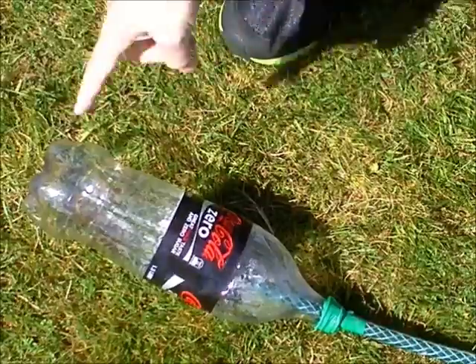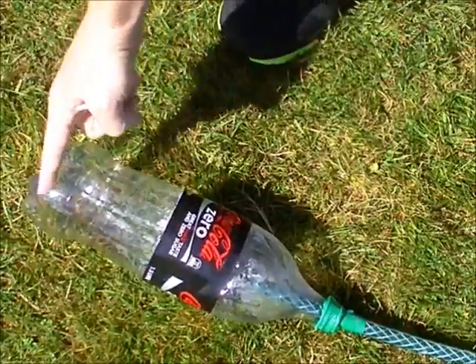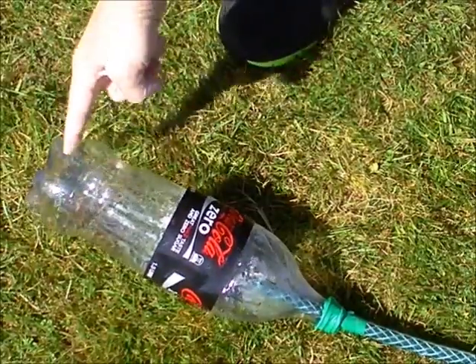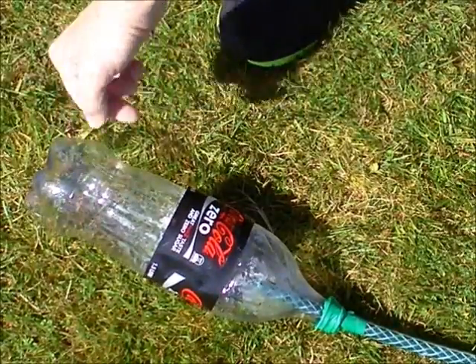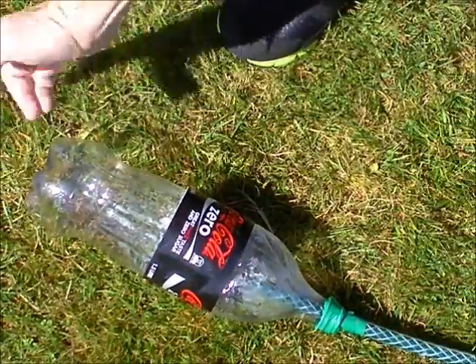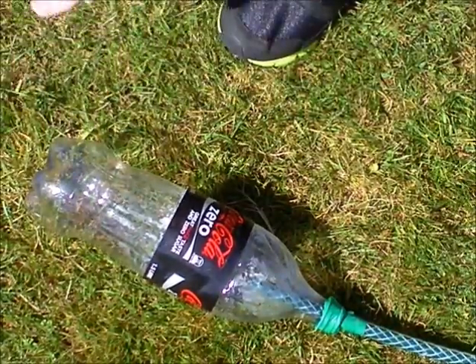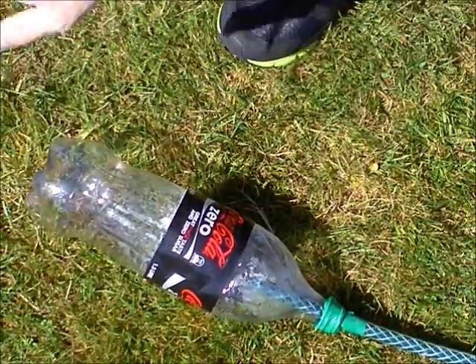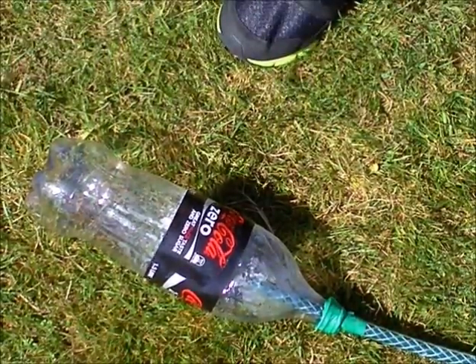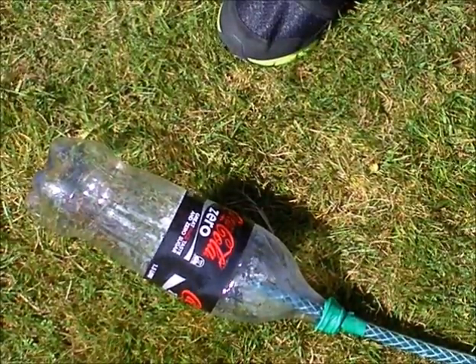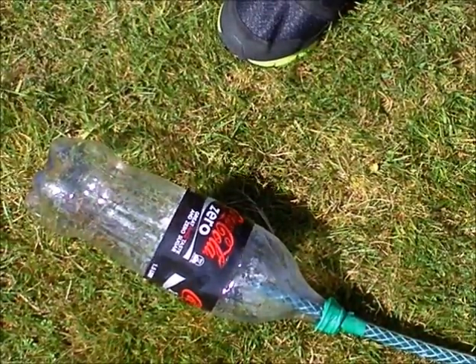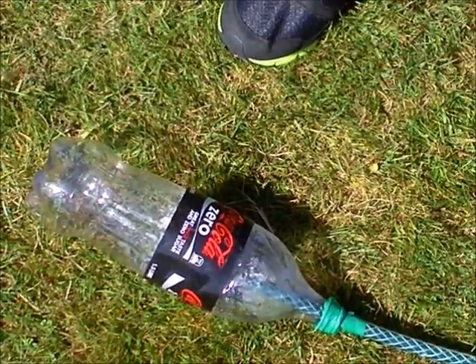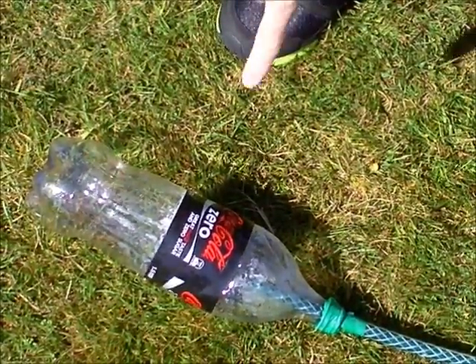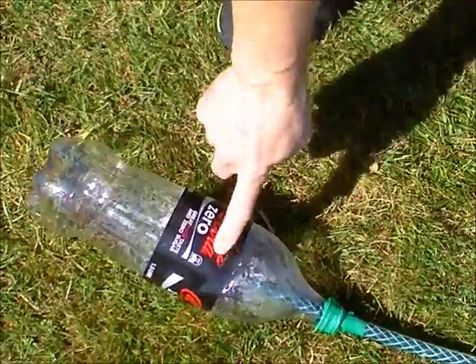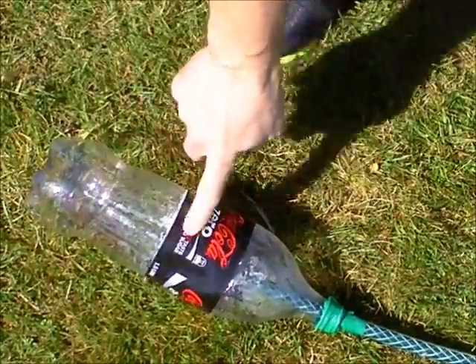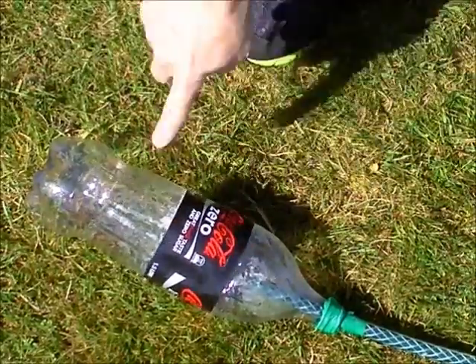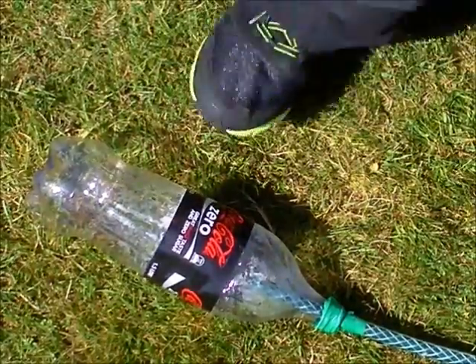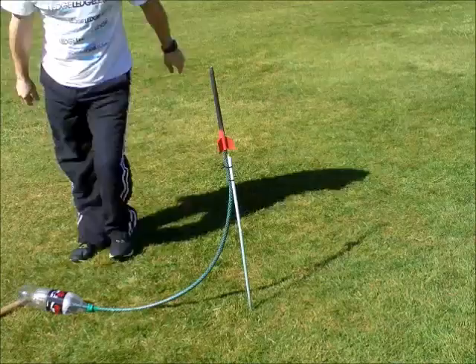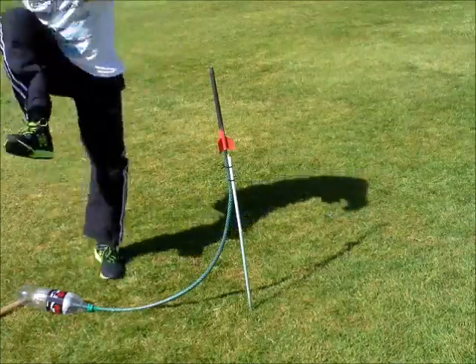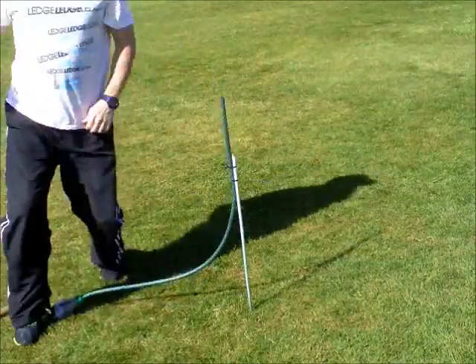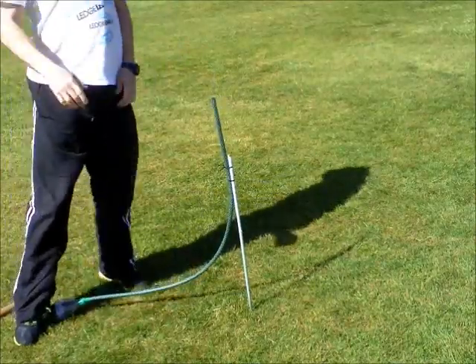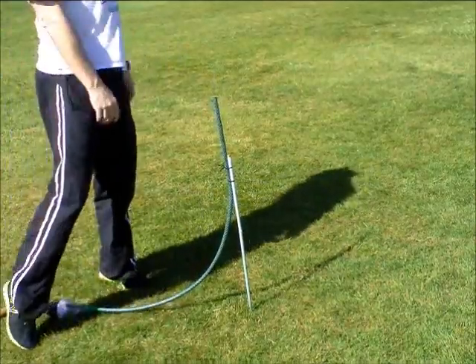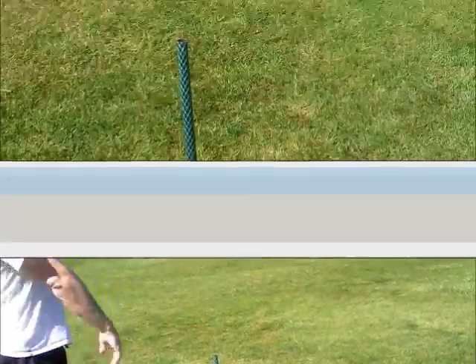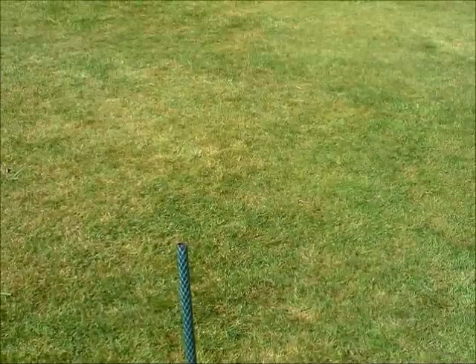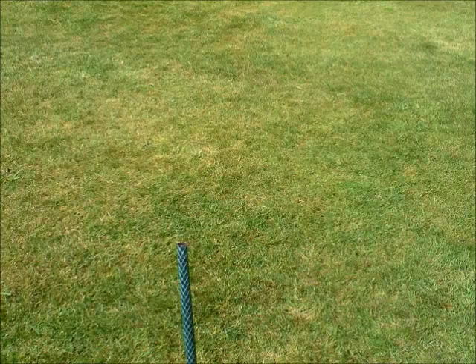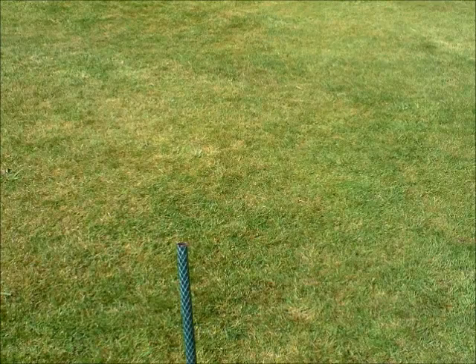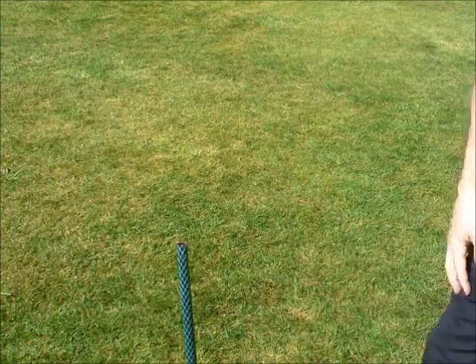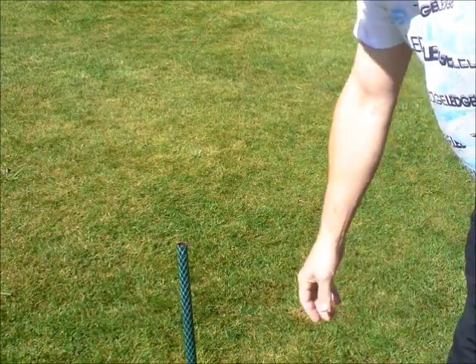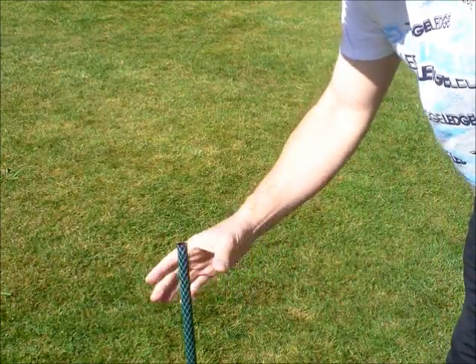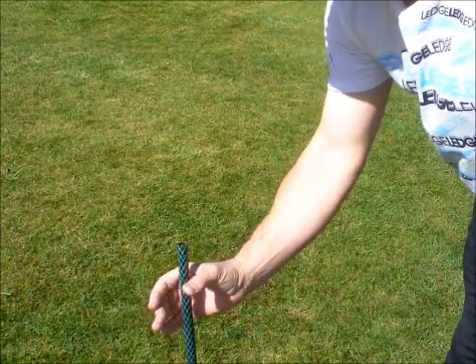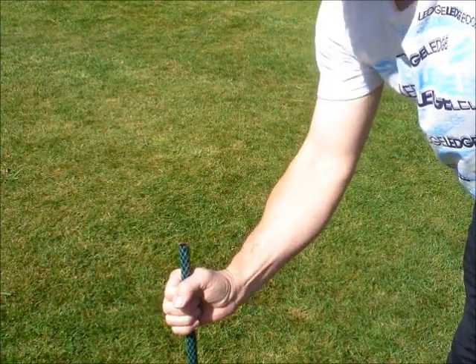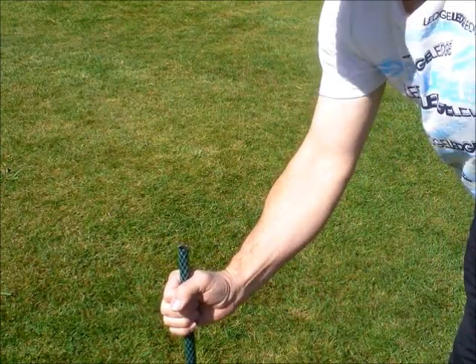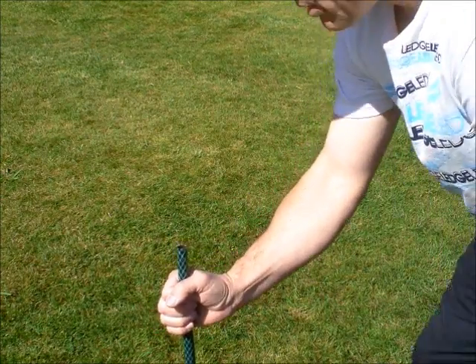you do not stomp on the end of the bottle, because it will split the bottom and that's the end of your launch apparatus. Always stomp in the middle of the bottle. To reinflate your bottle, all you have to do is blow on this end of the garden hose.